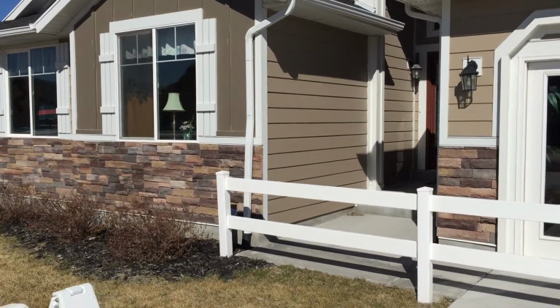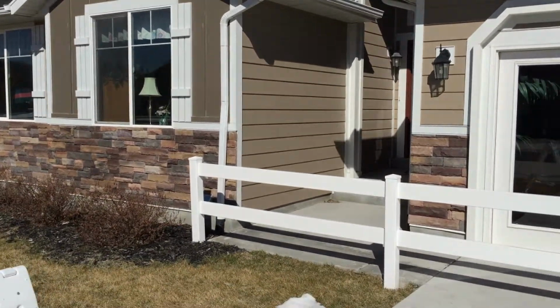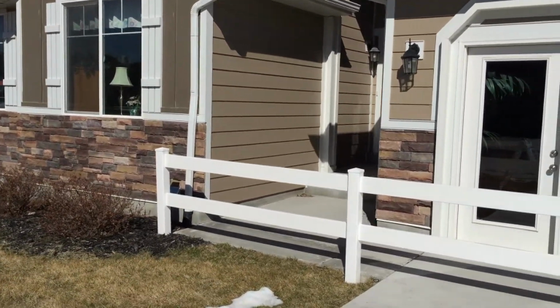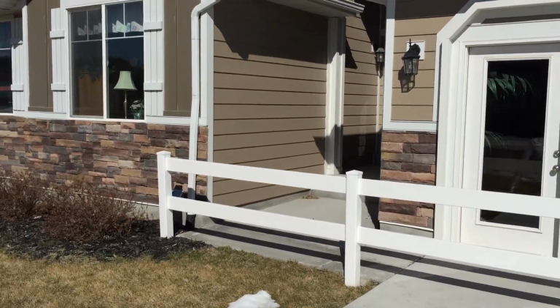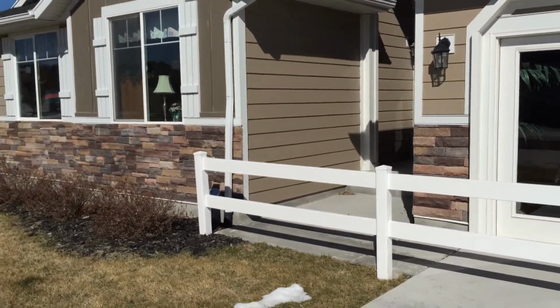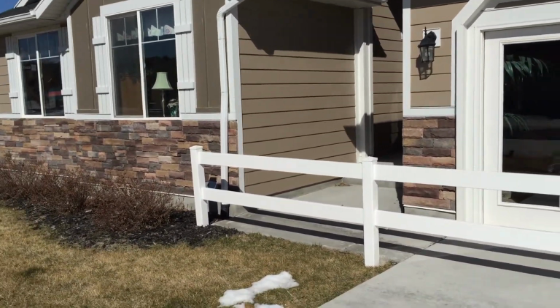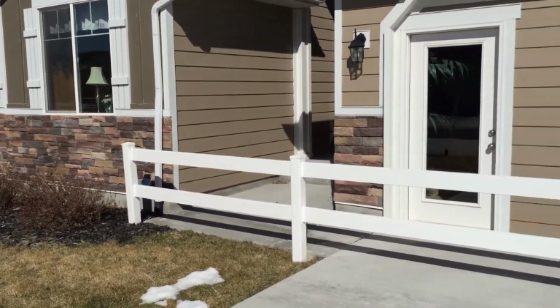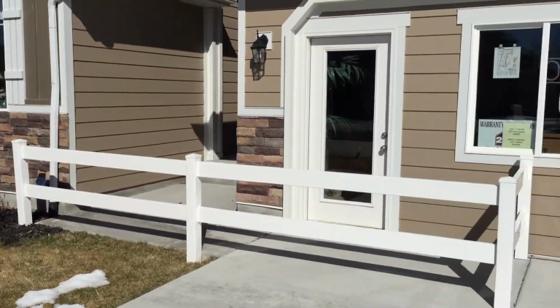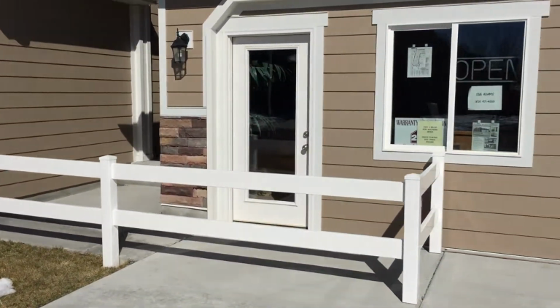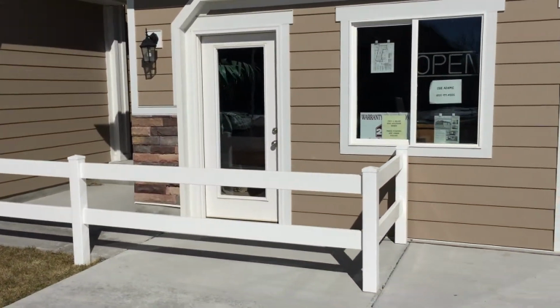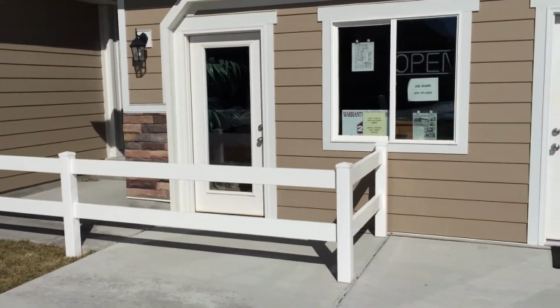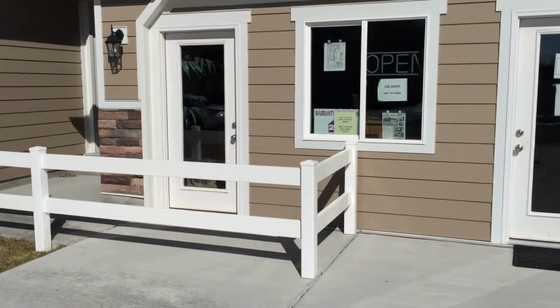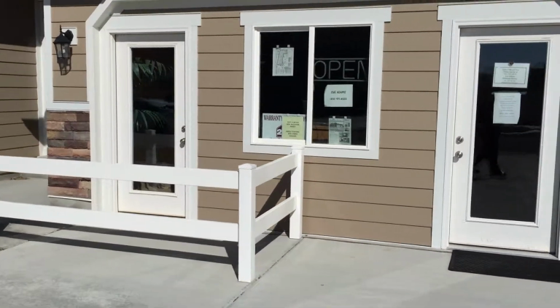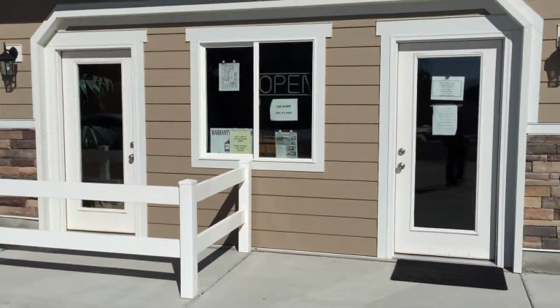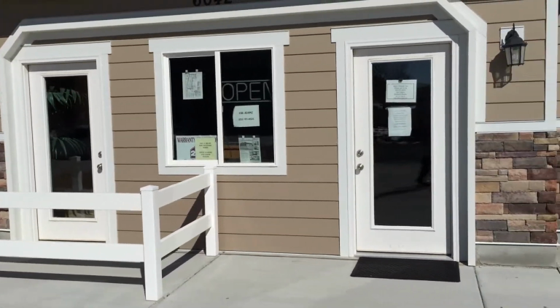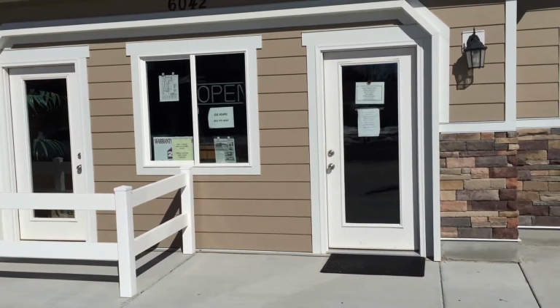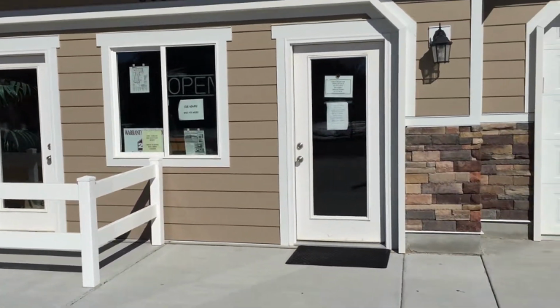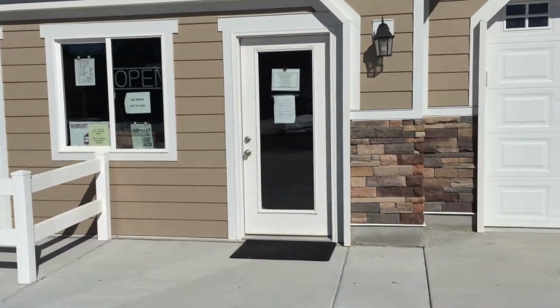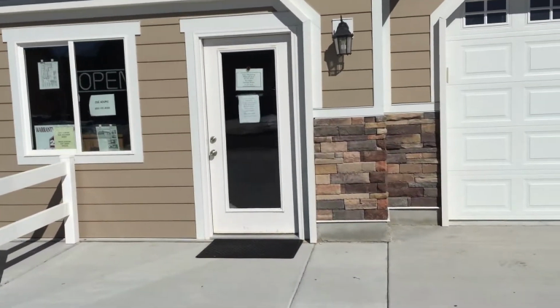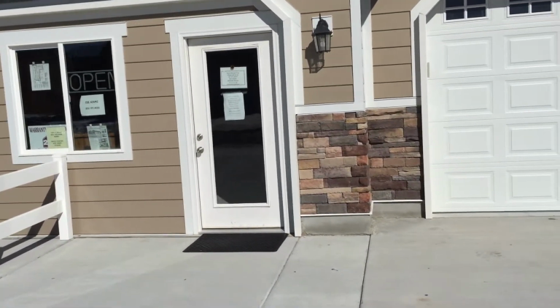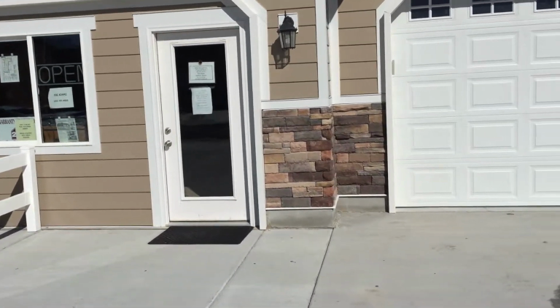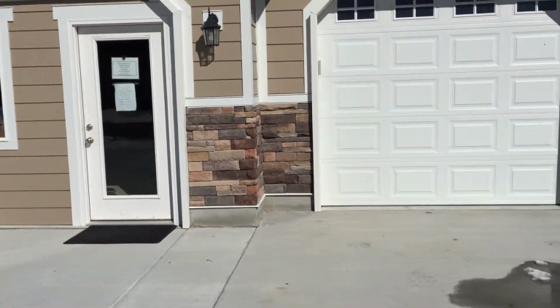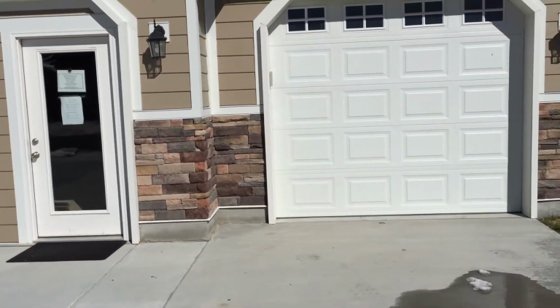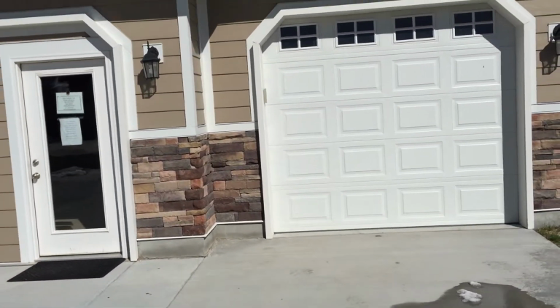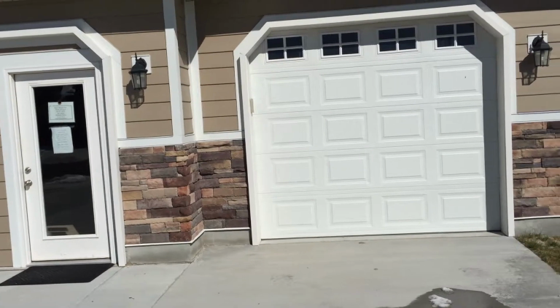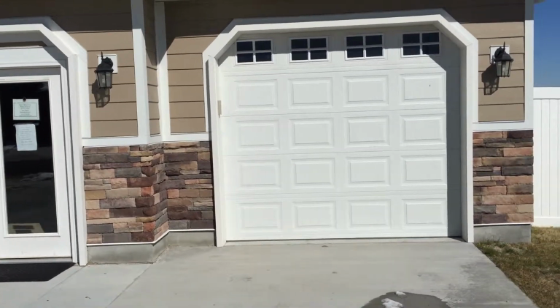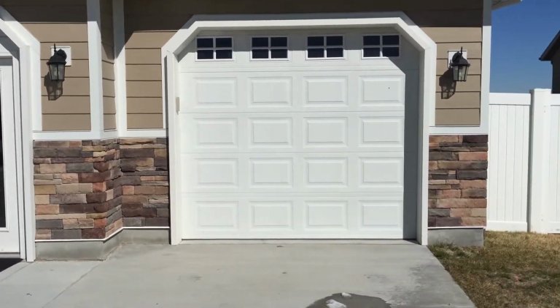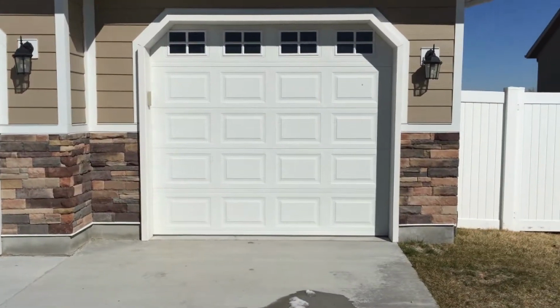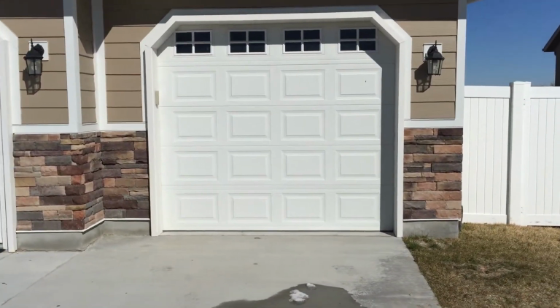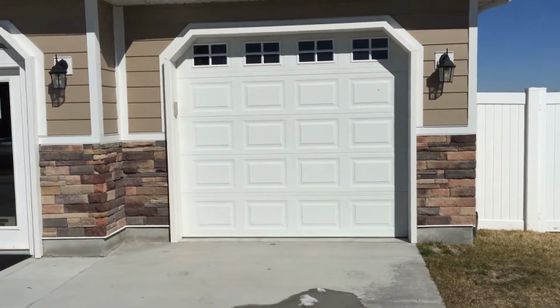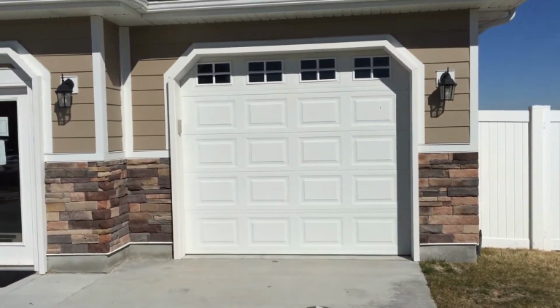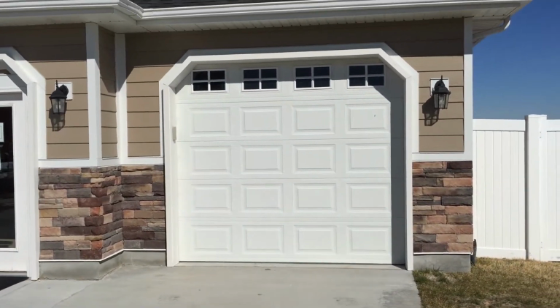You've got the rock wainscoting. And one really nice thing about this development is the fact that these are three-car garage homes — many of these are three-car garage homes.